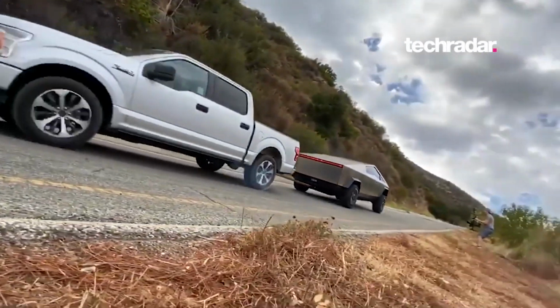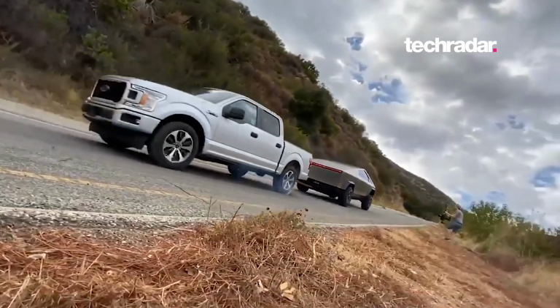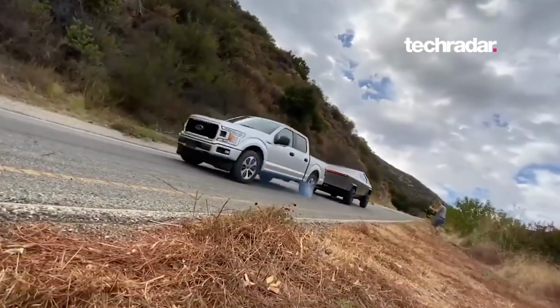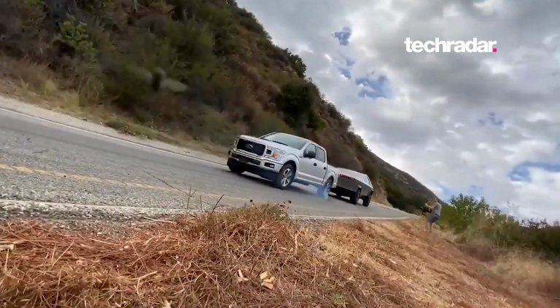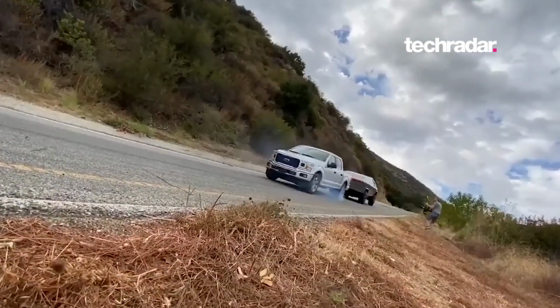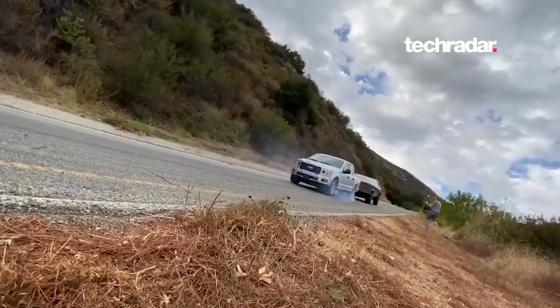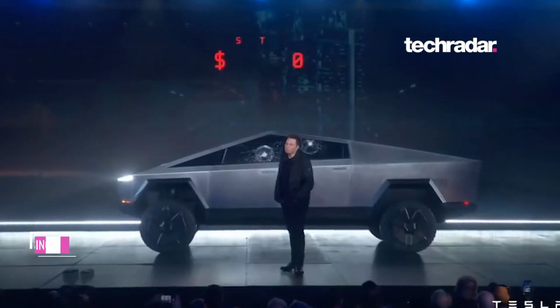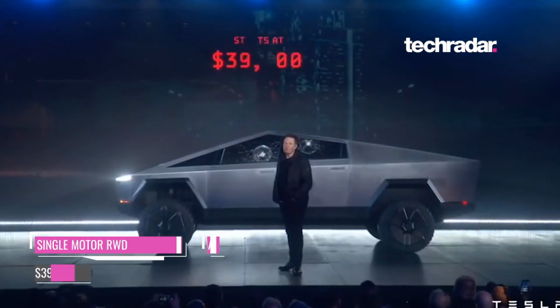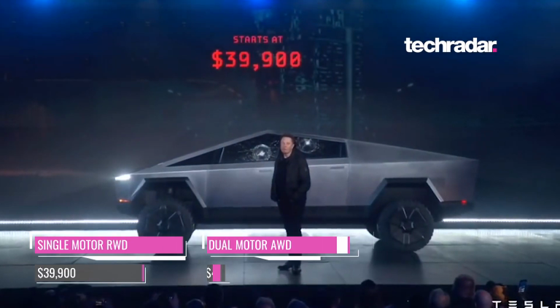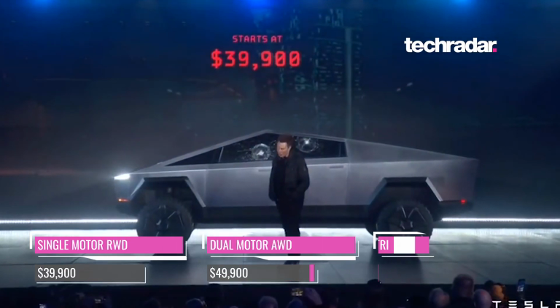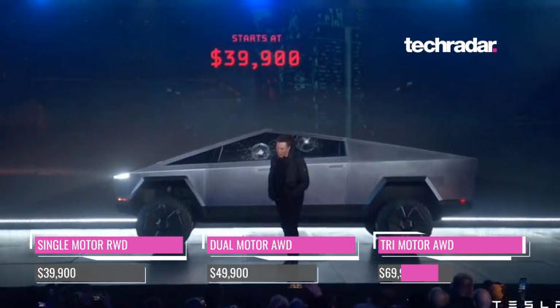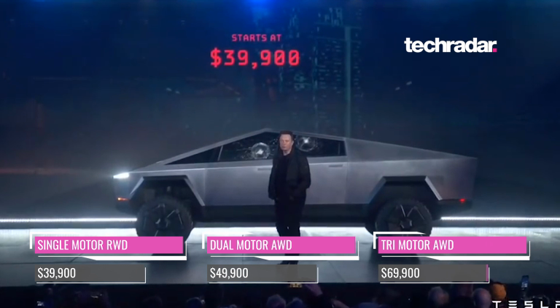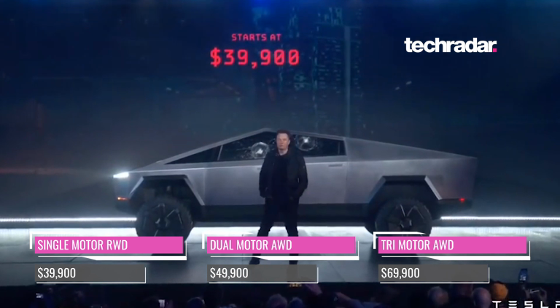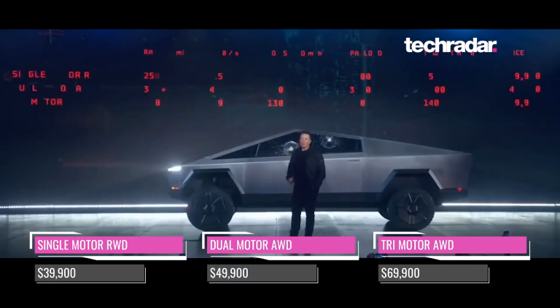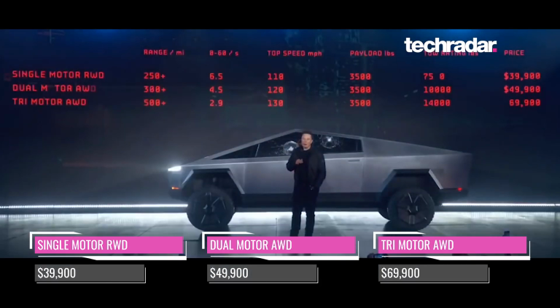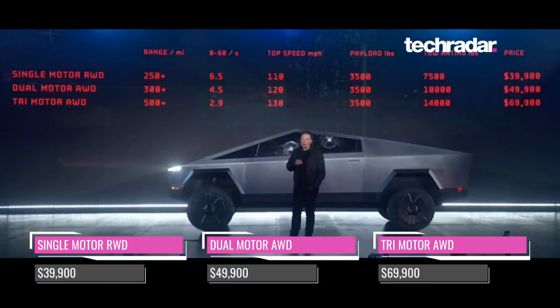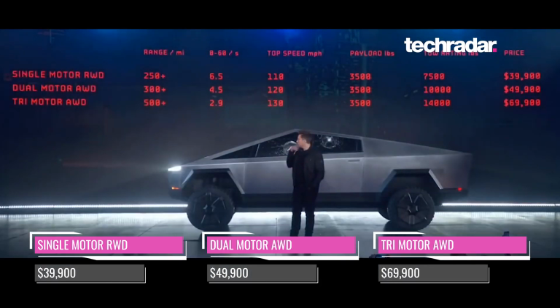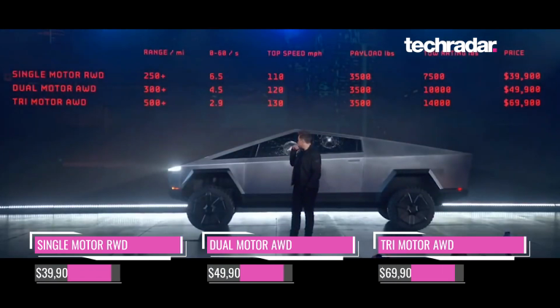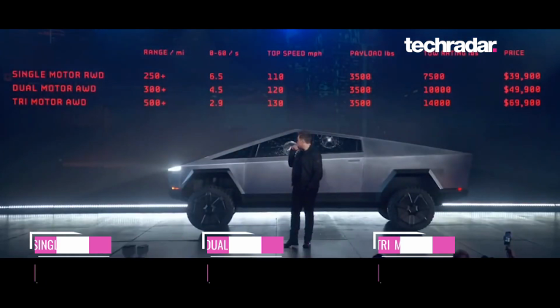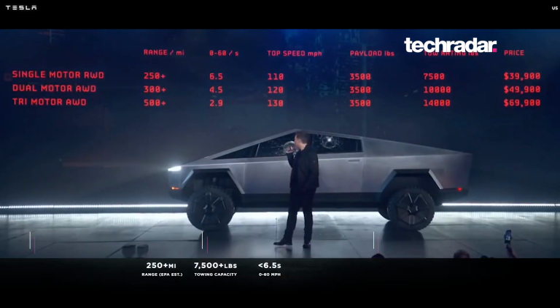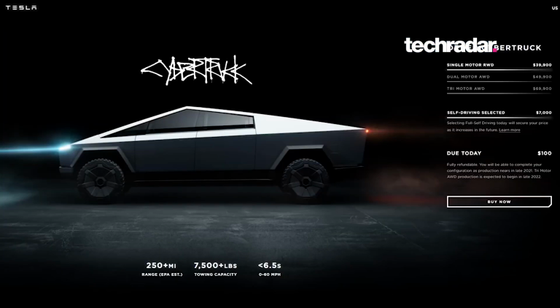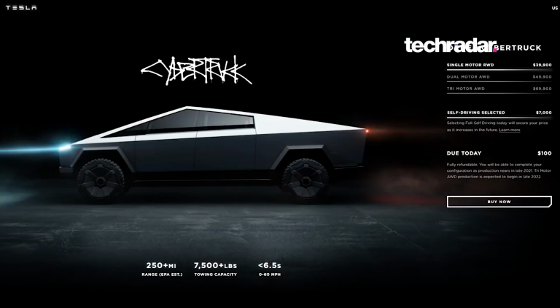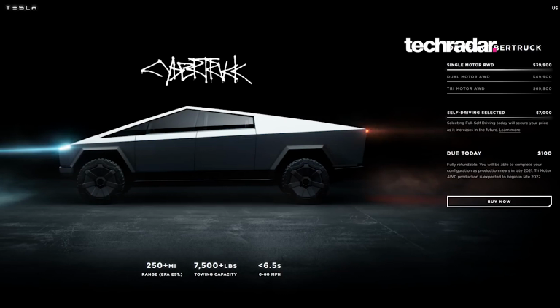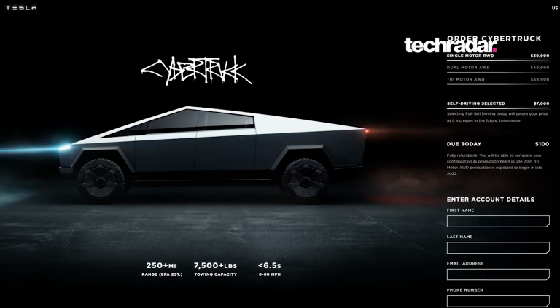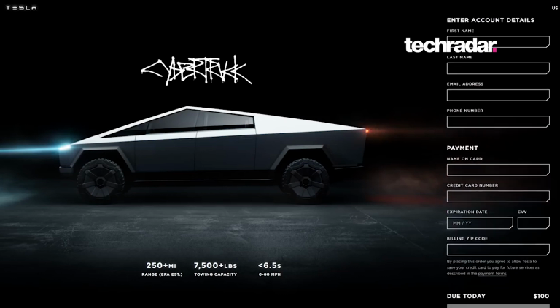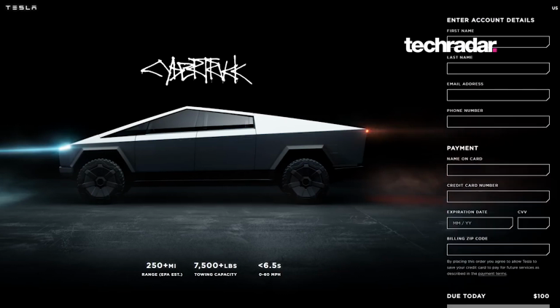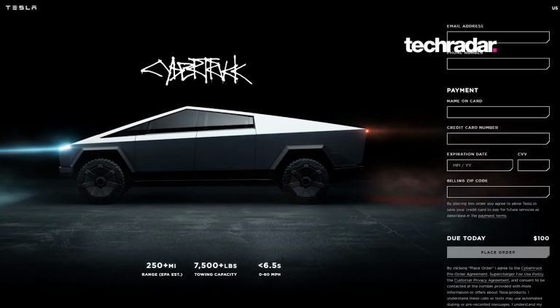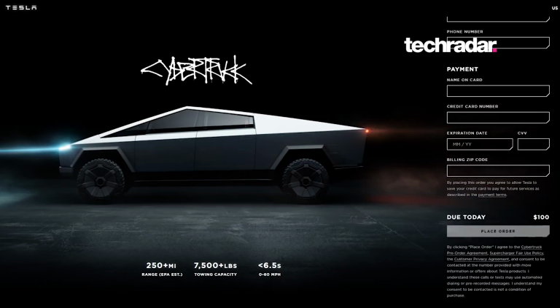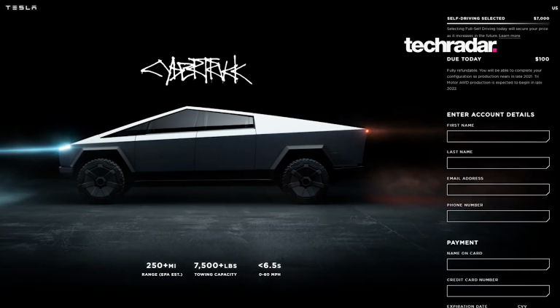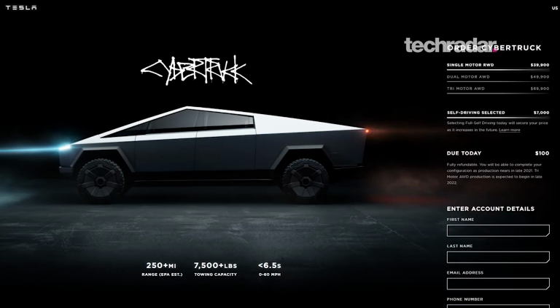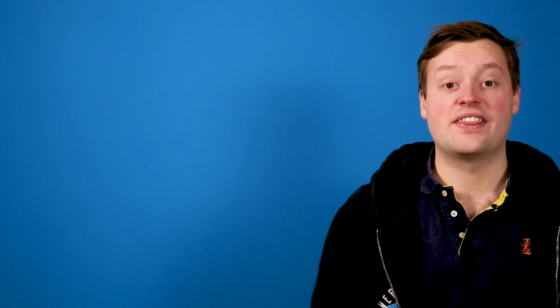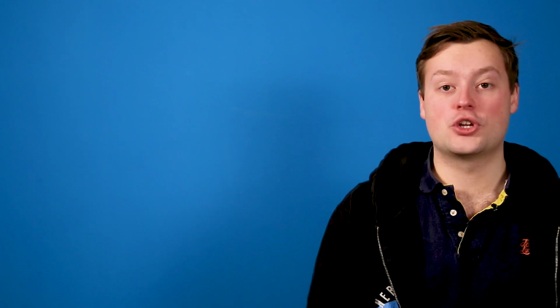The Tesla Cybertruck is available to pre-order right now, and will cost between $39,900 and $69,900 depending on how many motors you want. Although initially, you'll need just $100 to confirm your pre-order, which is fully refundable.